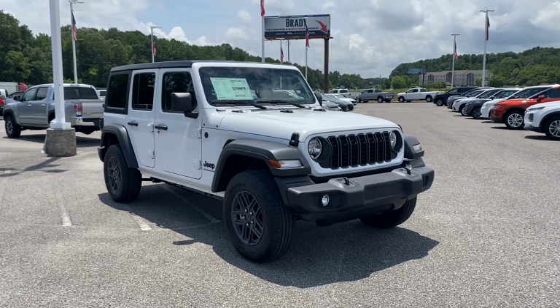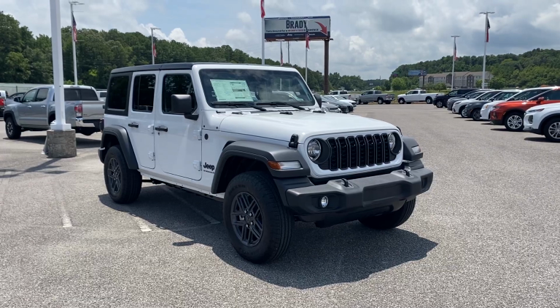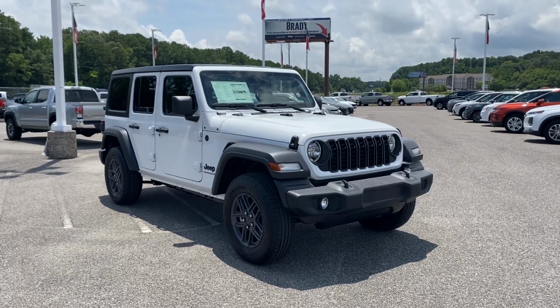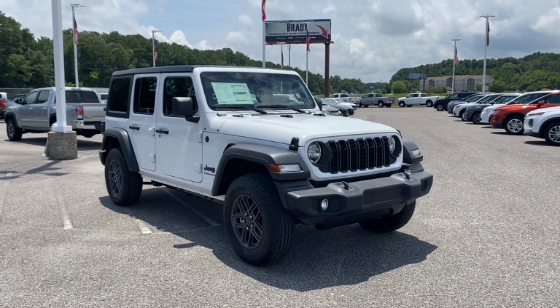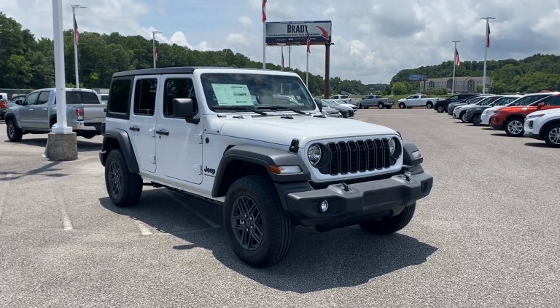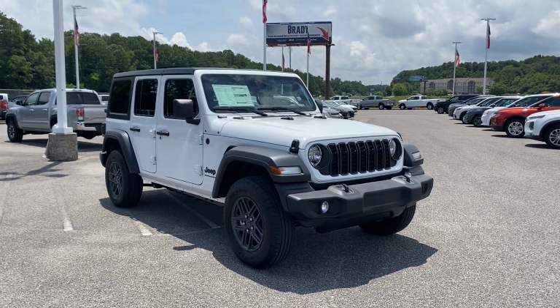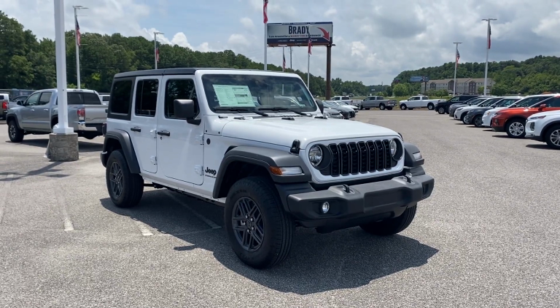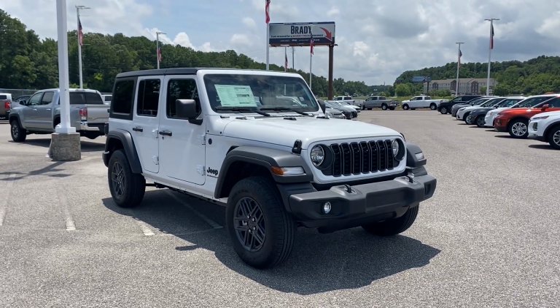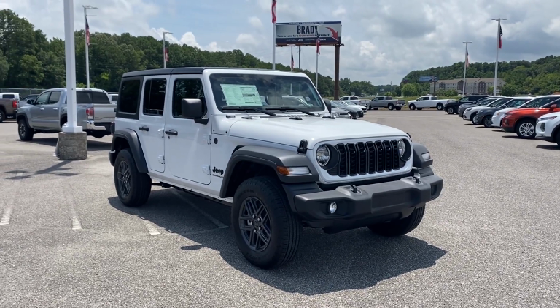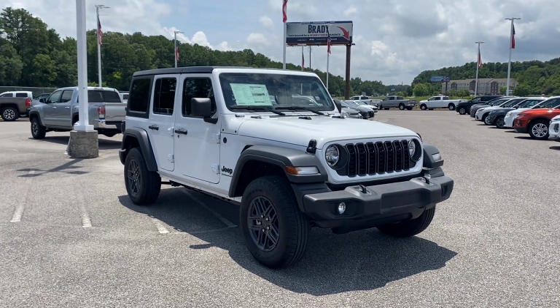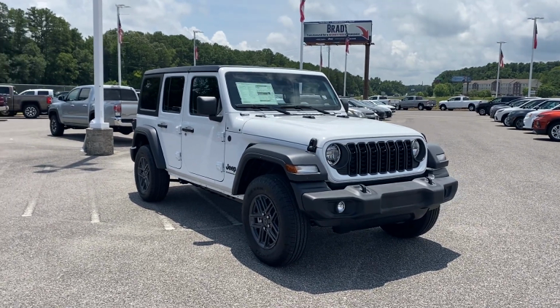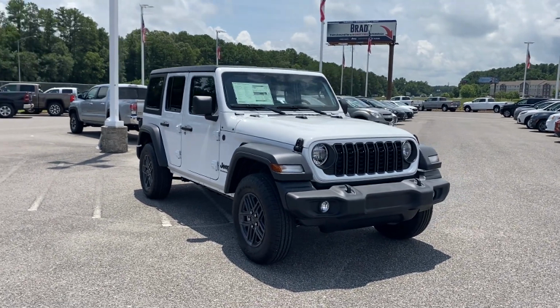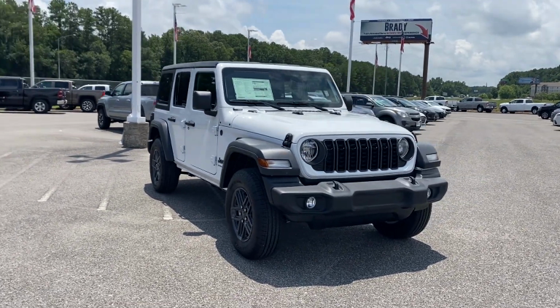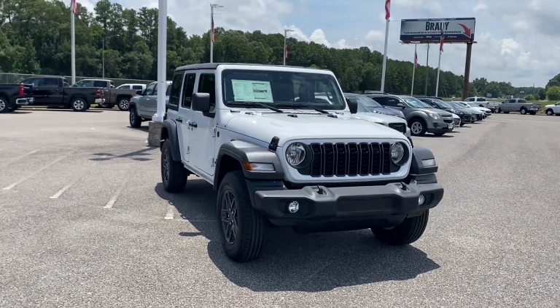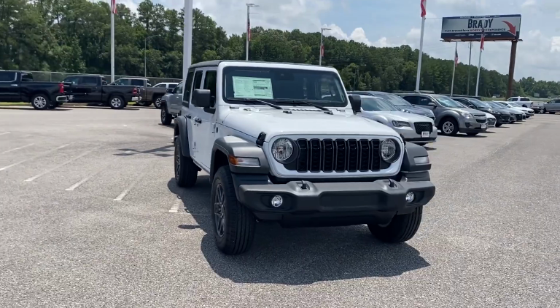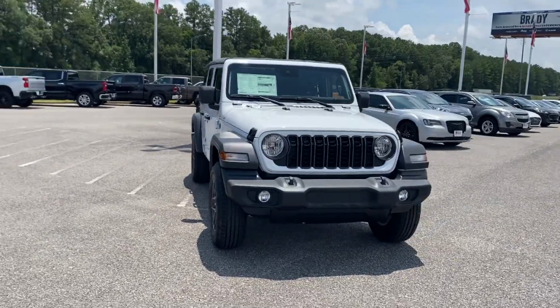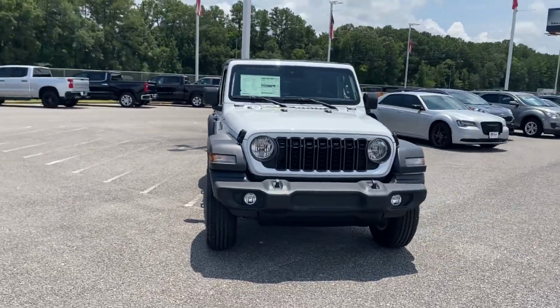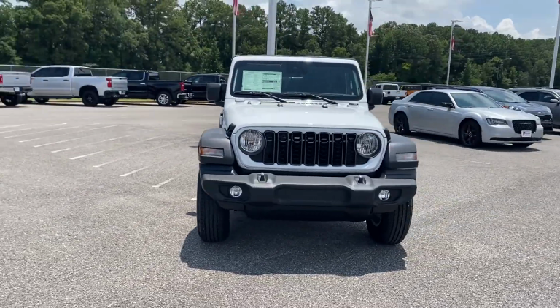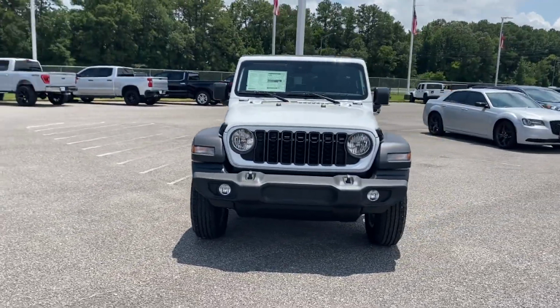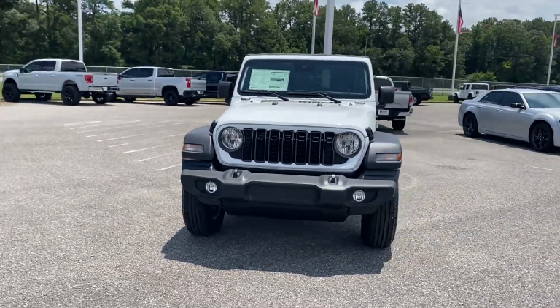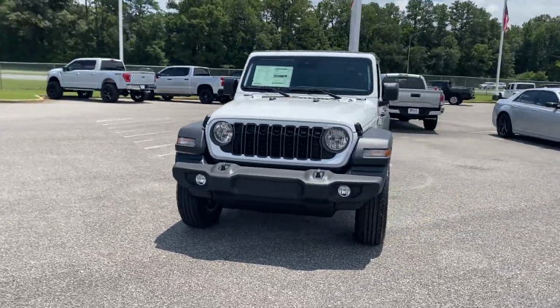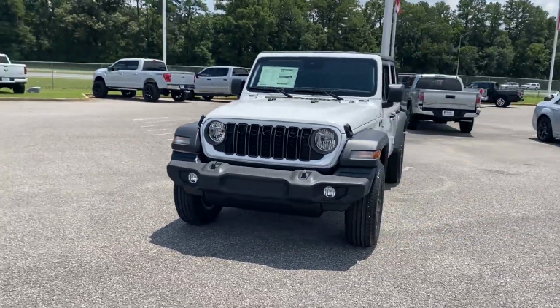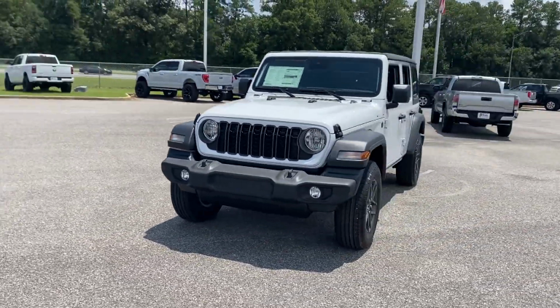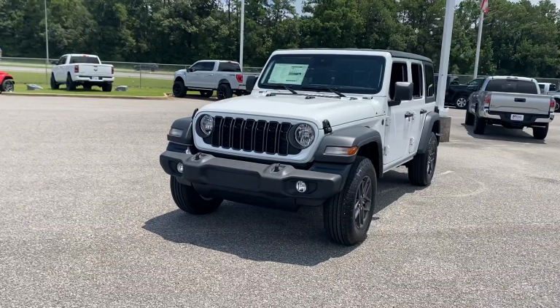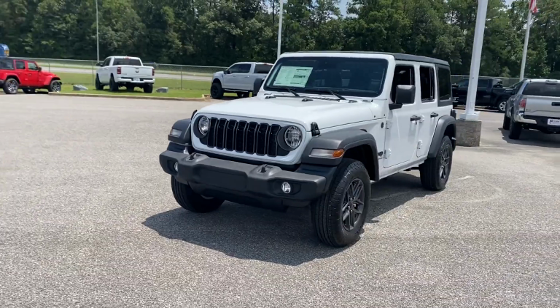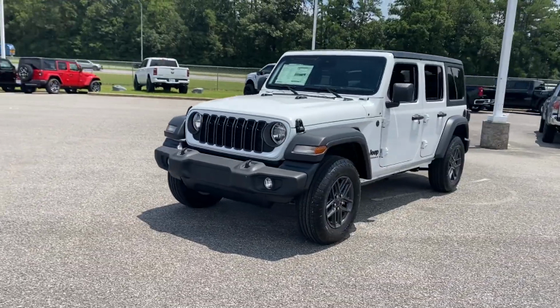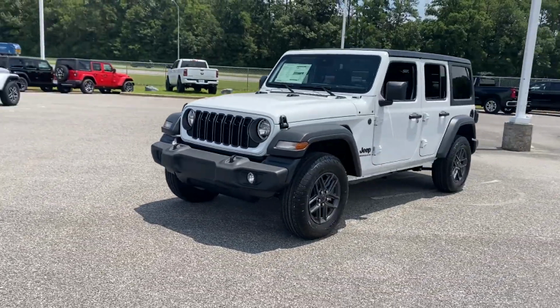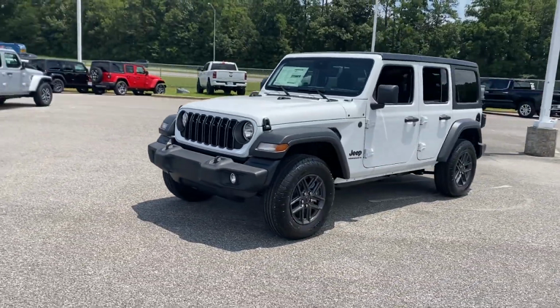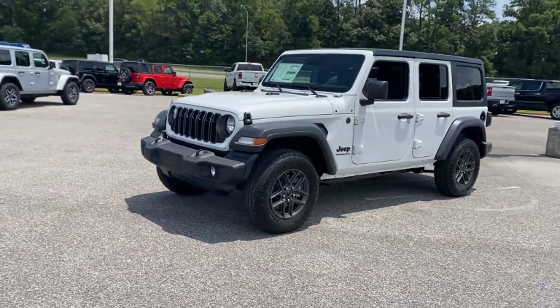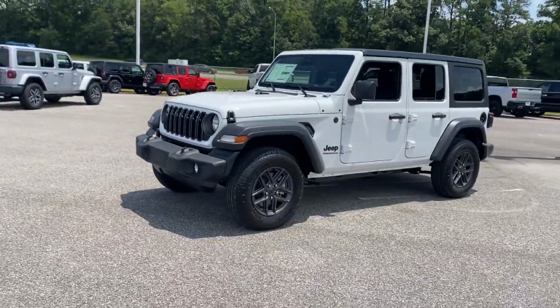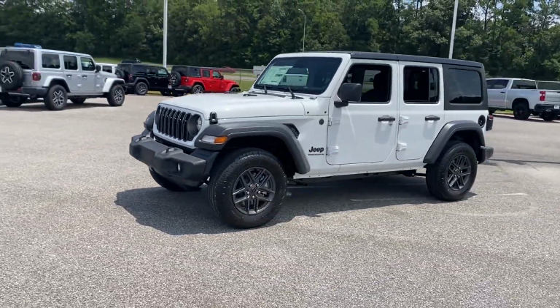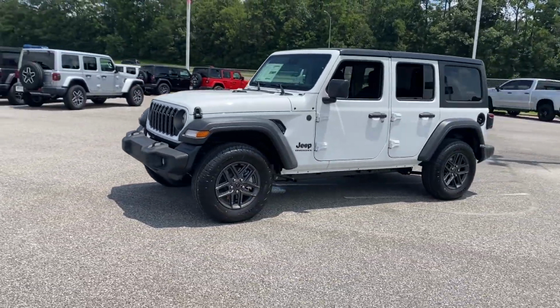2024 Jeep Wrangler. This SUV offers space as well as power and performance. It includes ample space for all passengers and comes with the following.